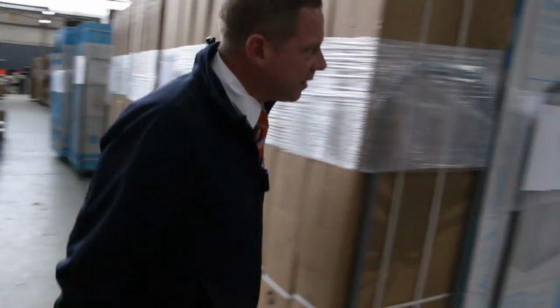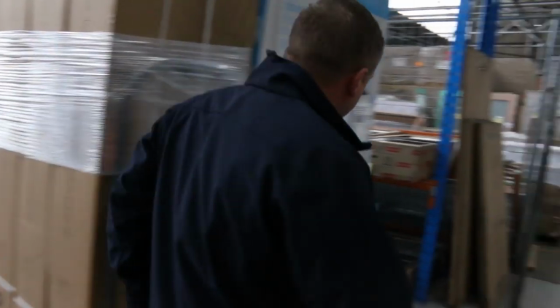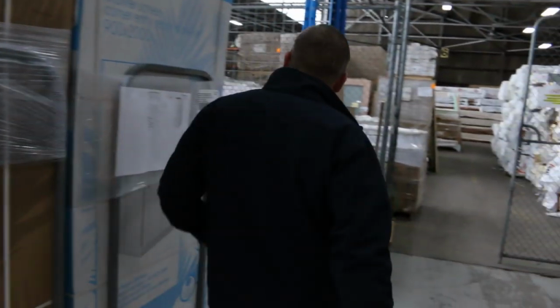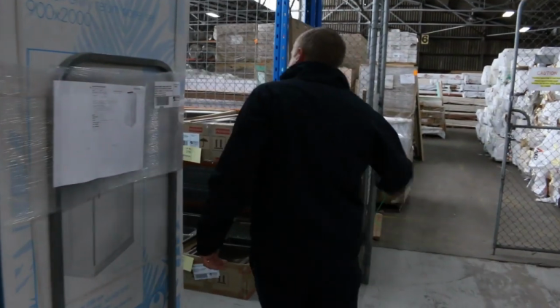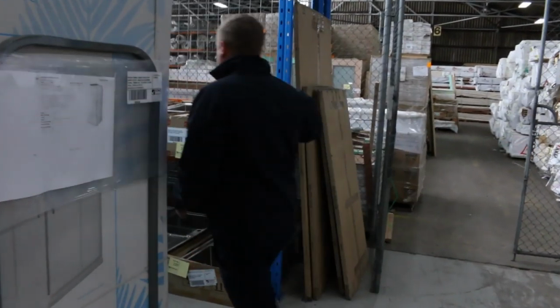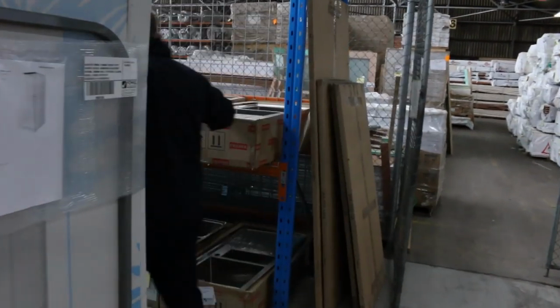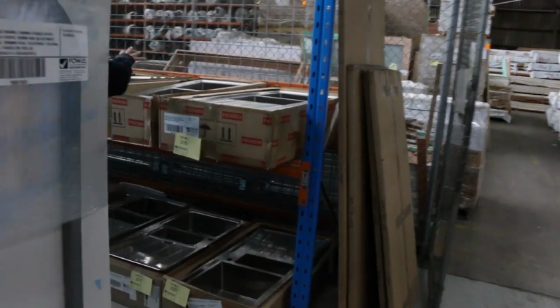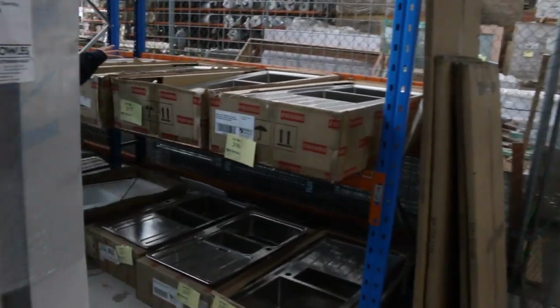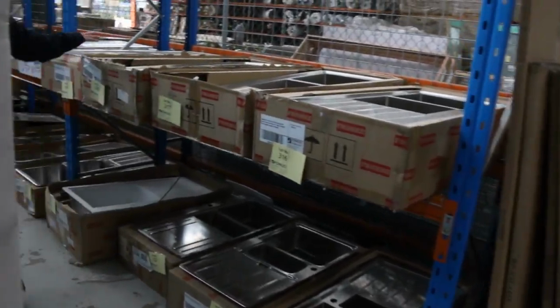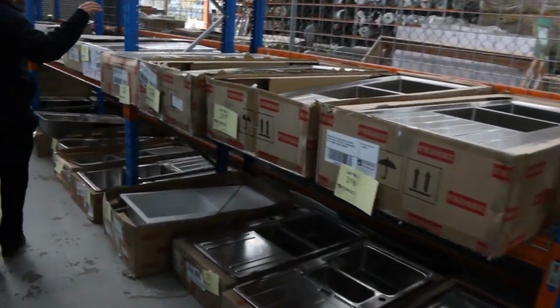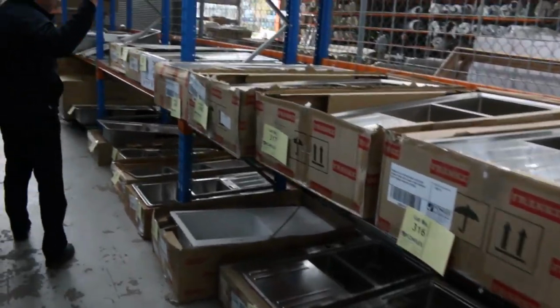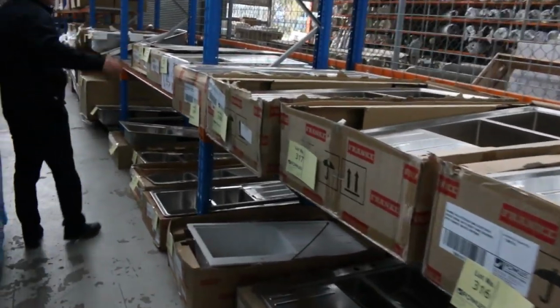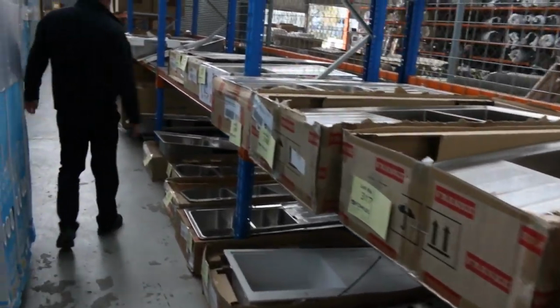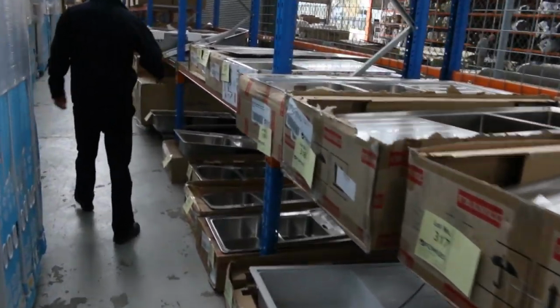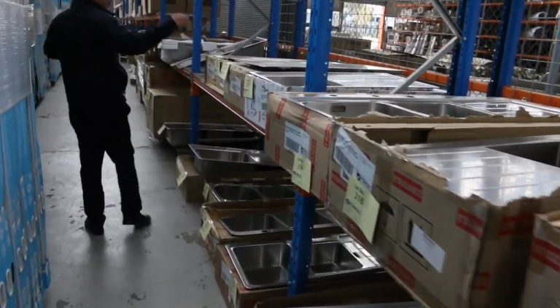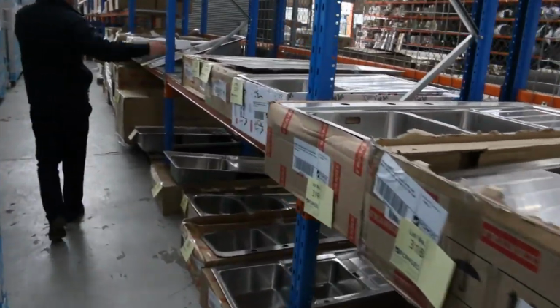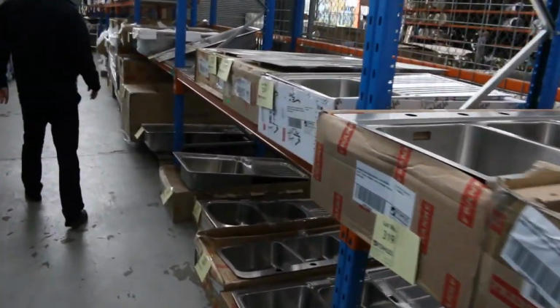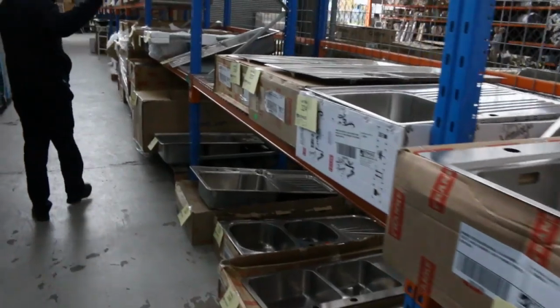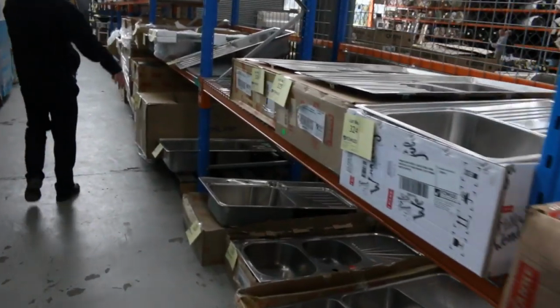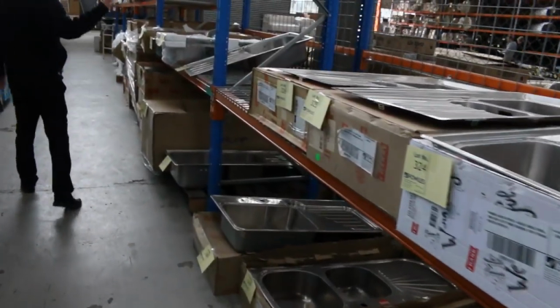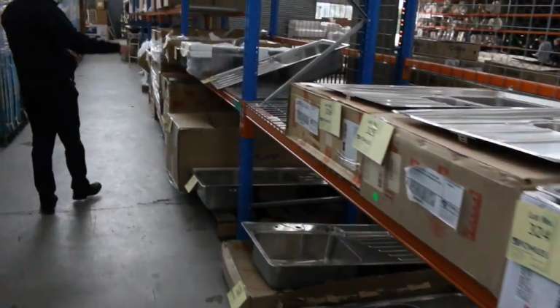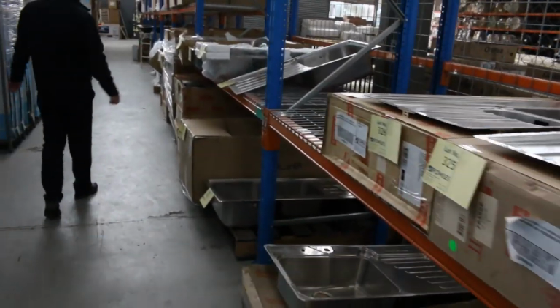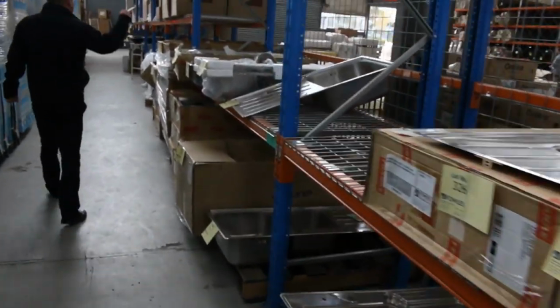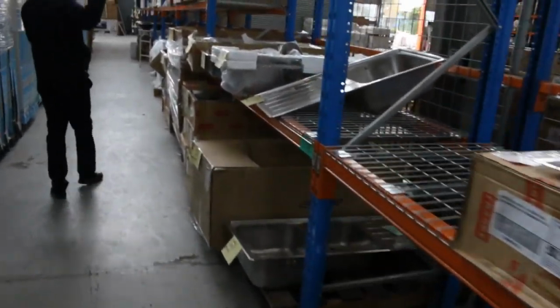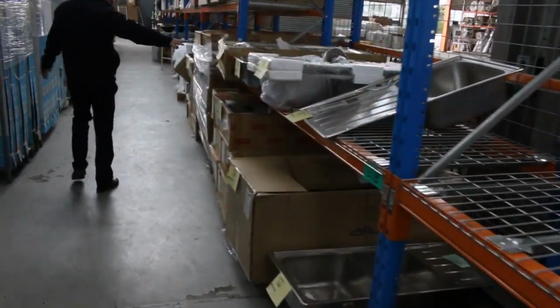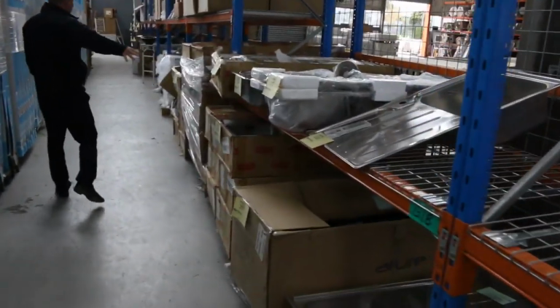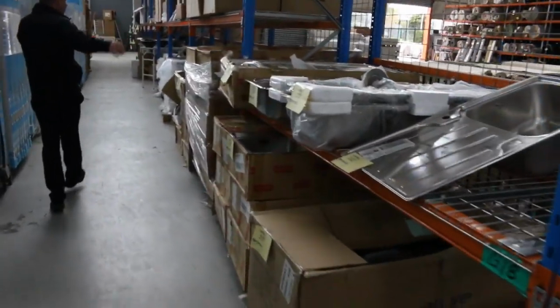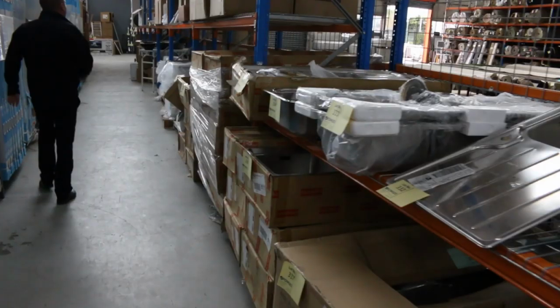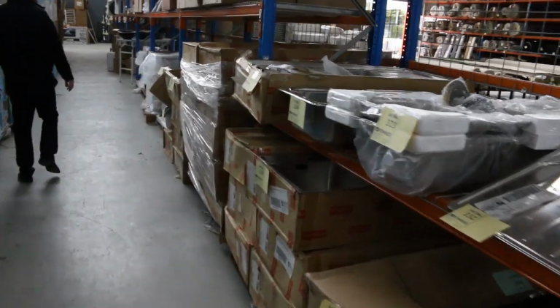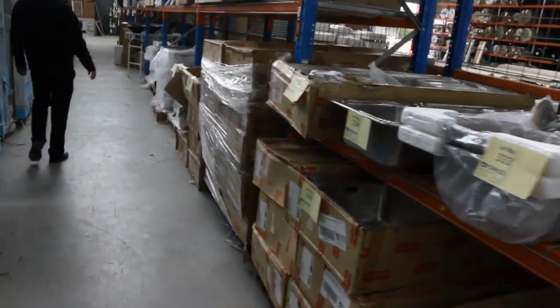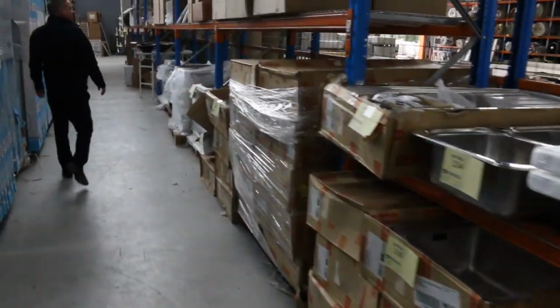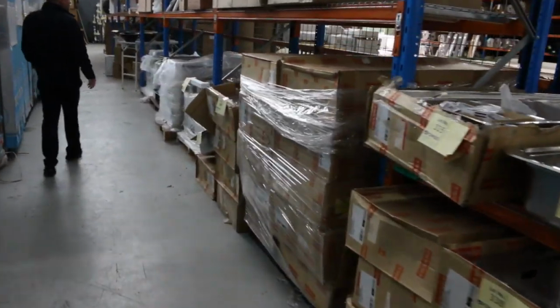There are heaps and heaps of sinks — beautiful Frankie sinks. These are between $400 and $2,000 in the shops, and they'll go for about a quarter of that money here. That's where the bidding usually goes on those.